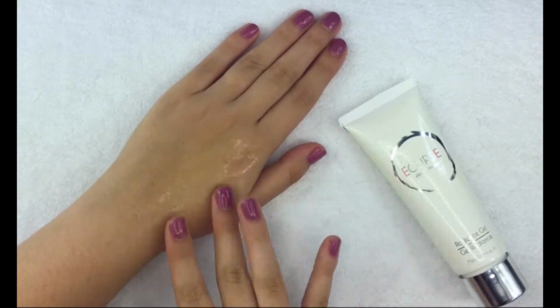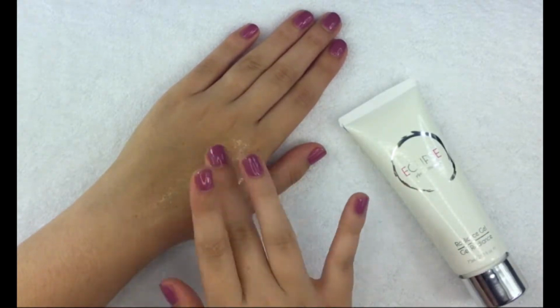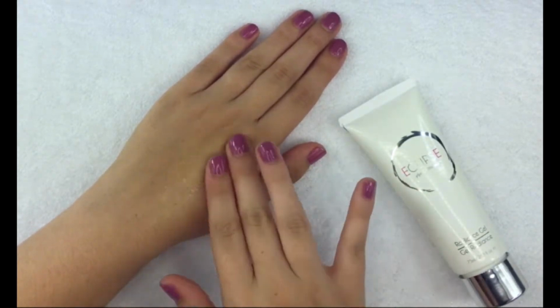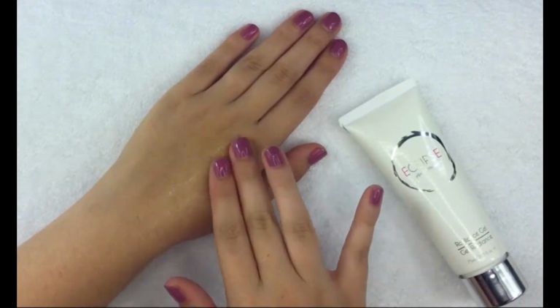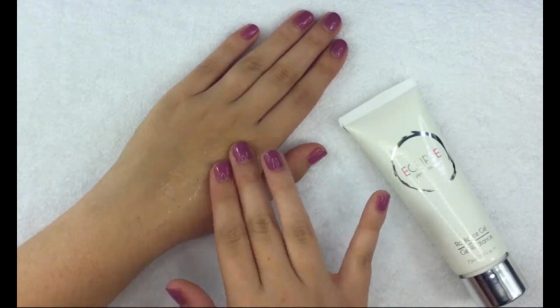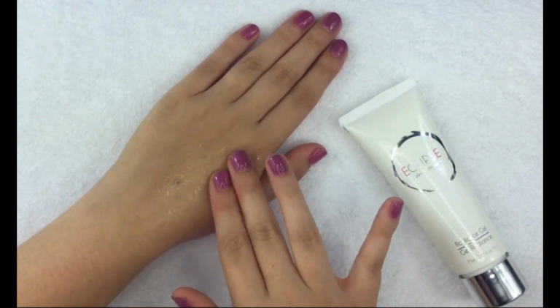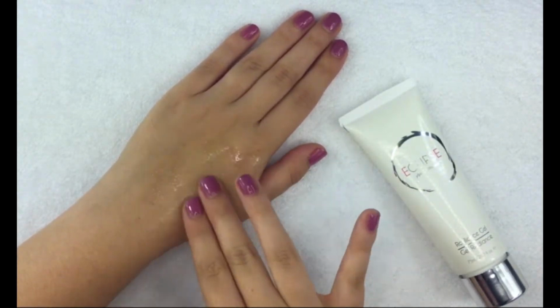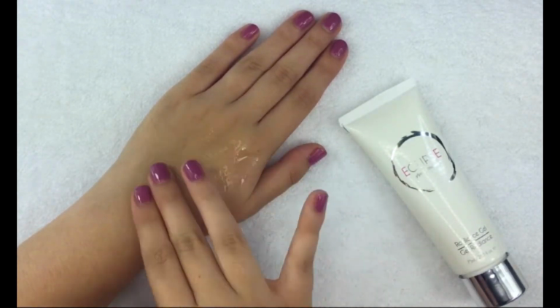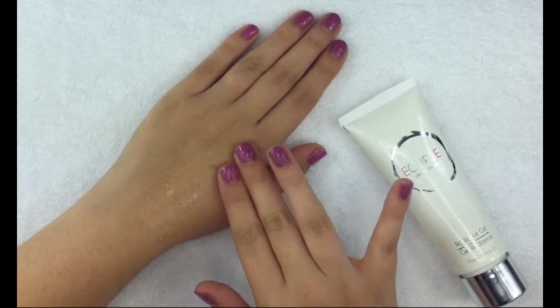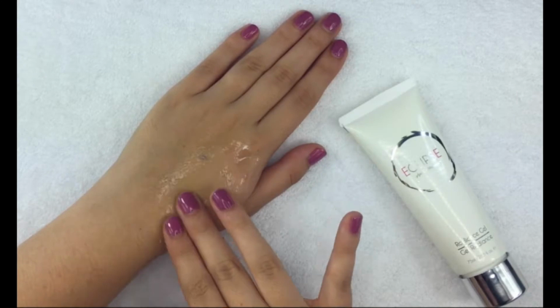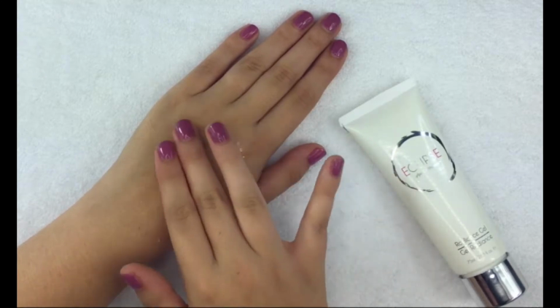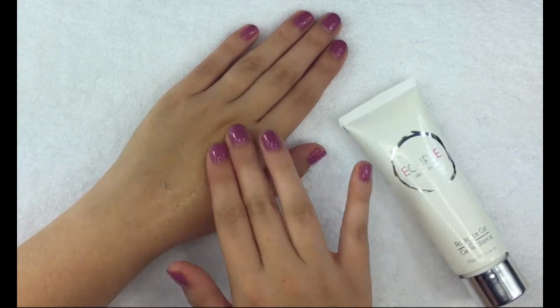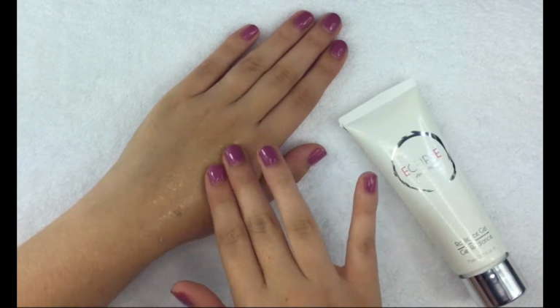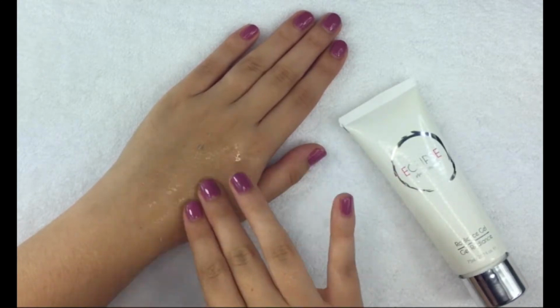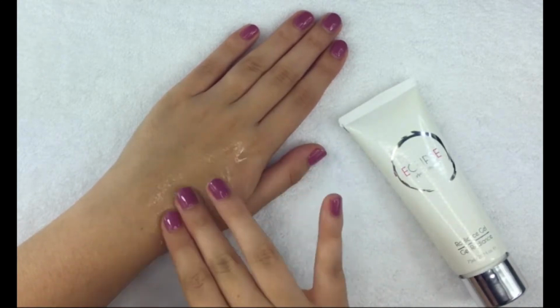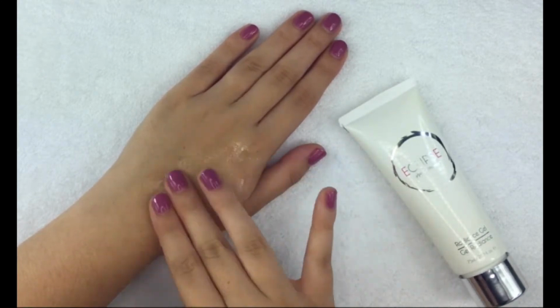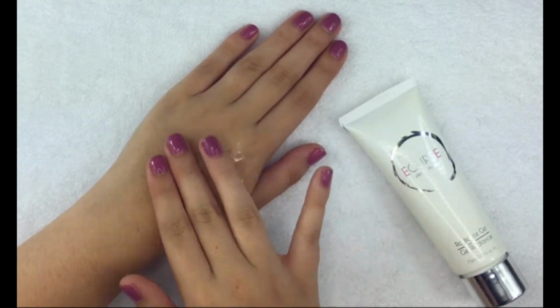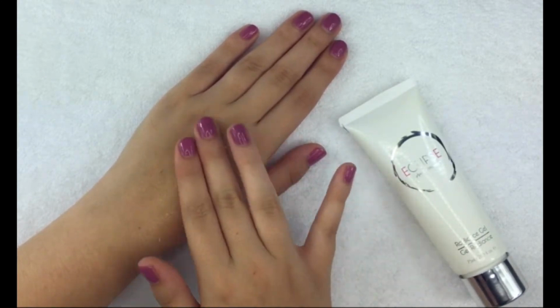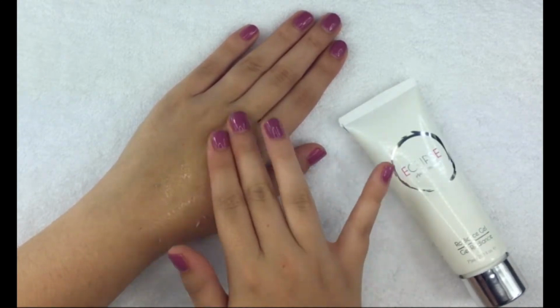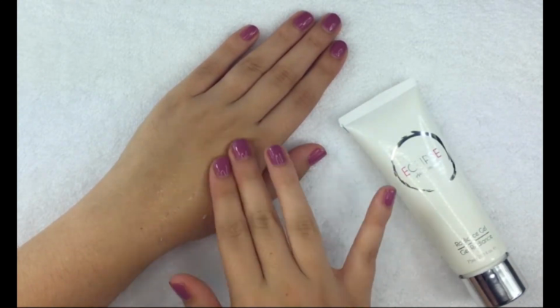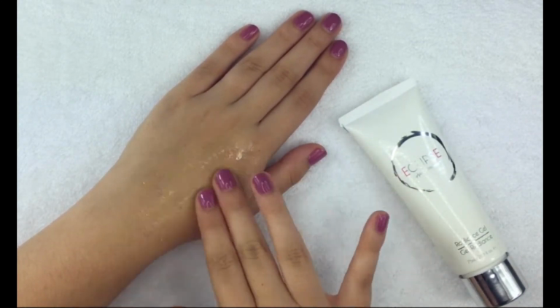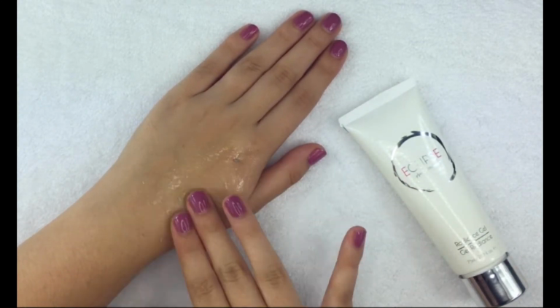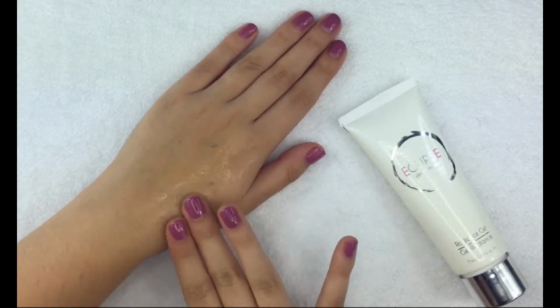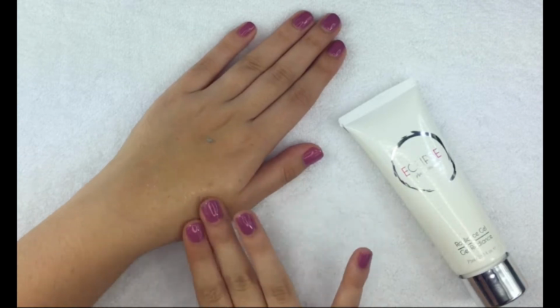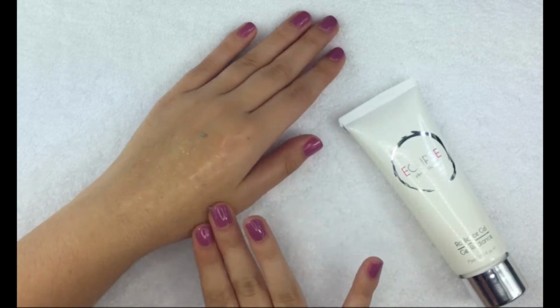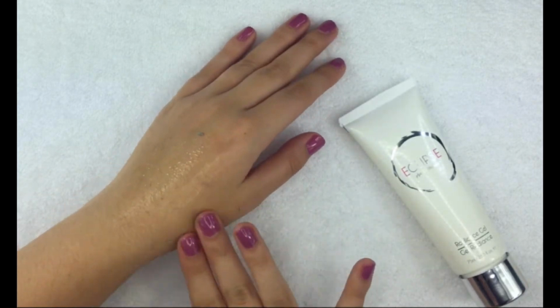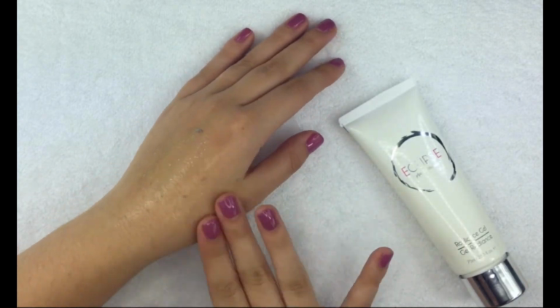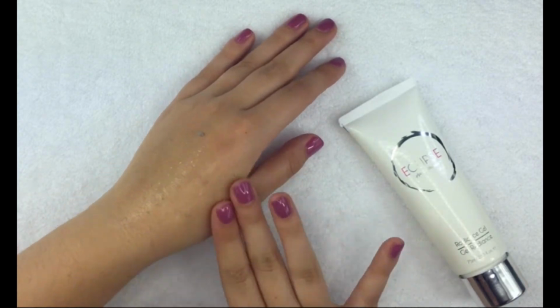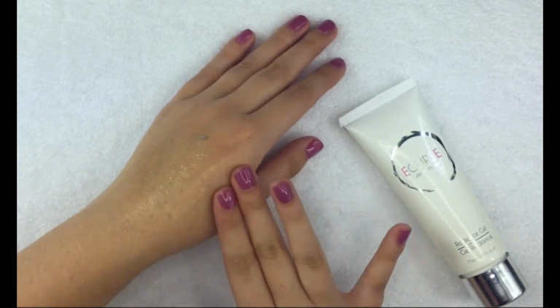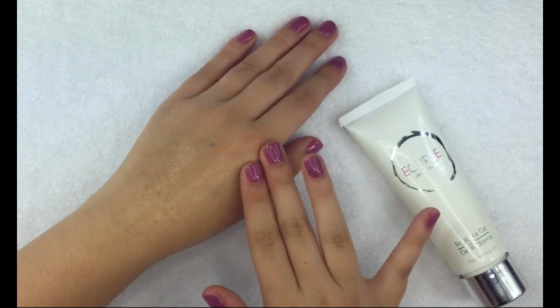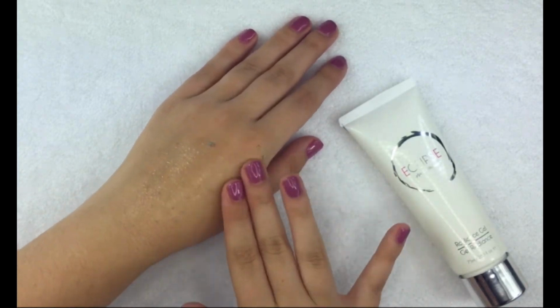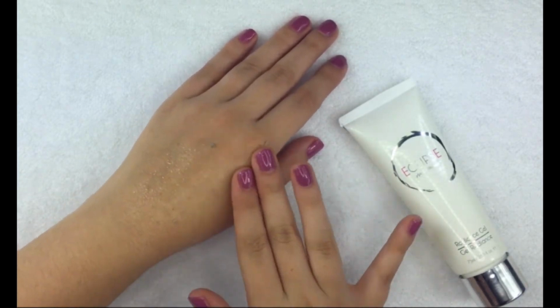First, make sure your skin is clean and dry, then apply as desired and spread evenly. Massage gently until the gel is completely absorbed, then rinse off any residue with water.